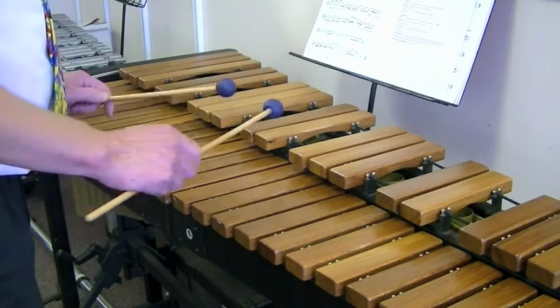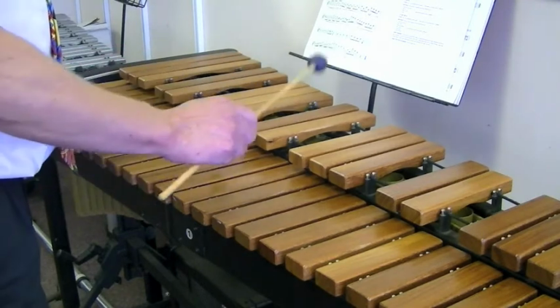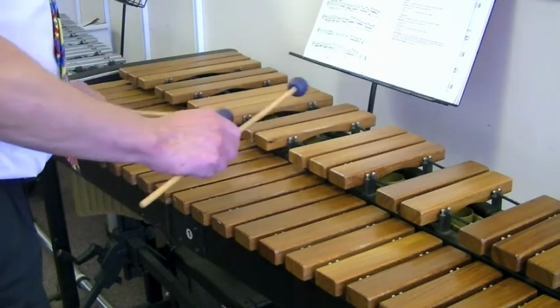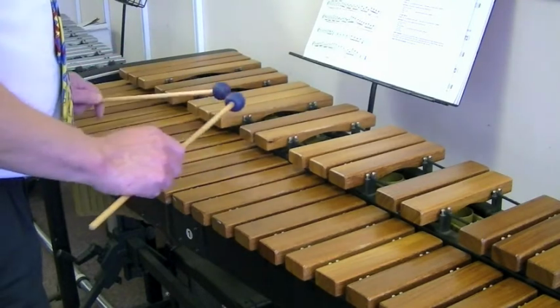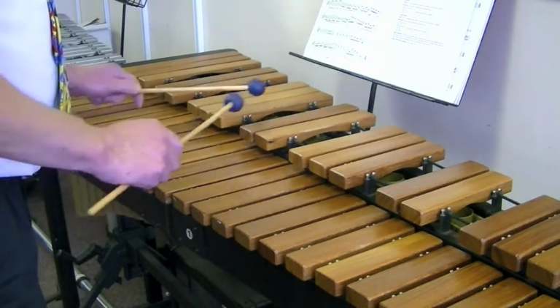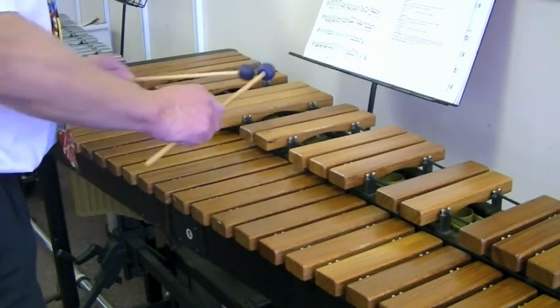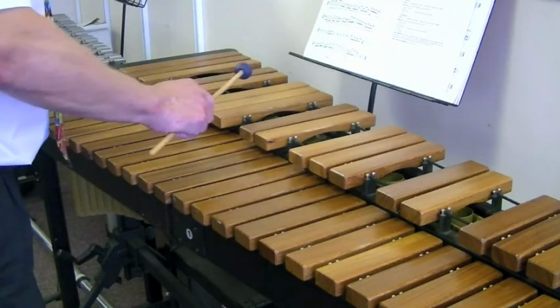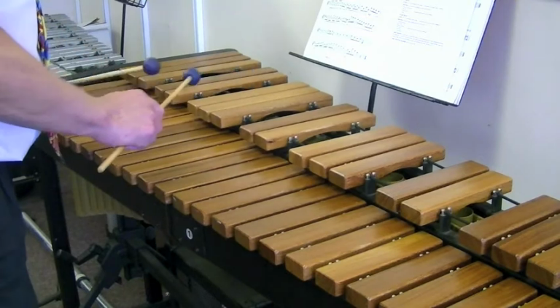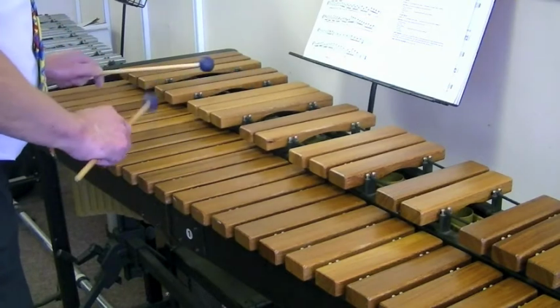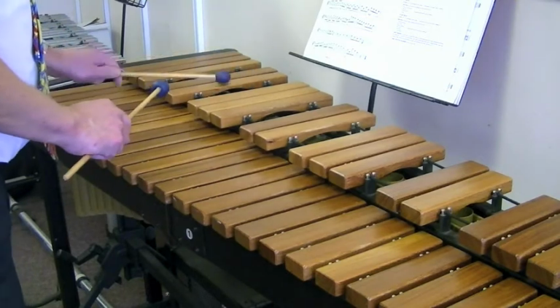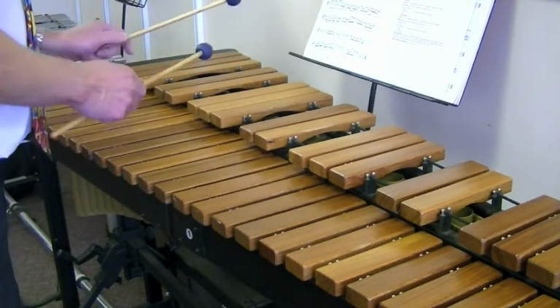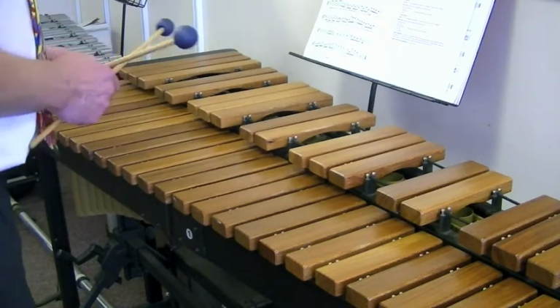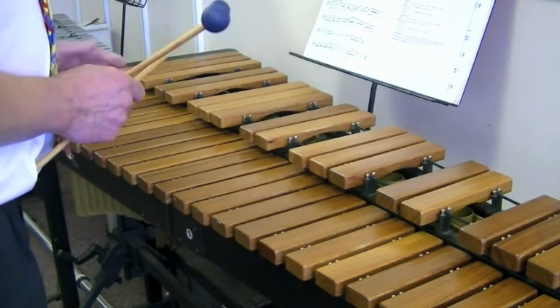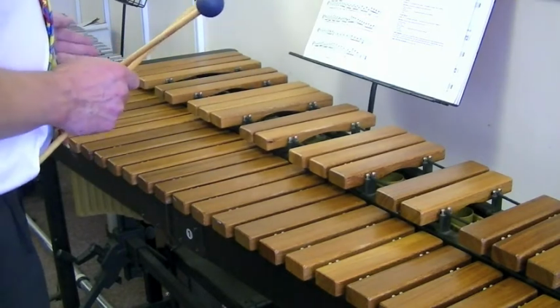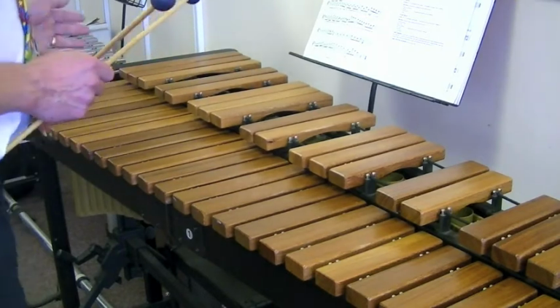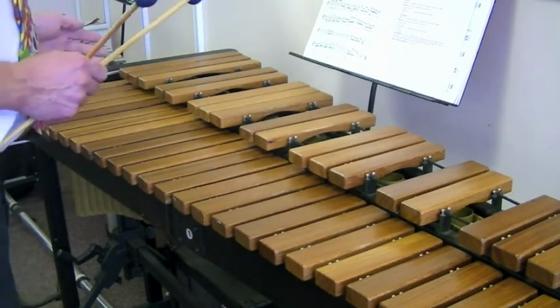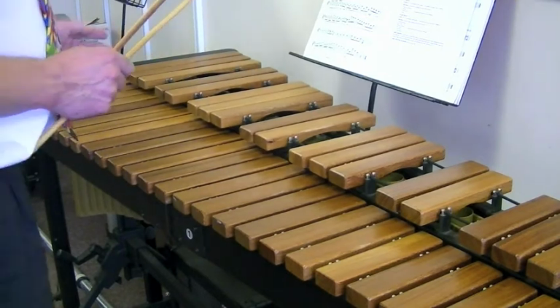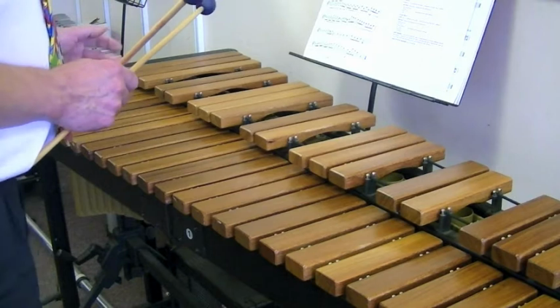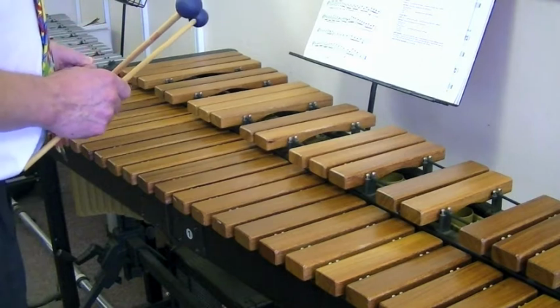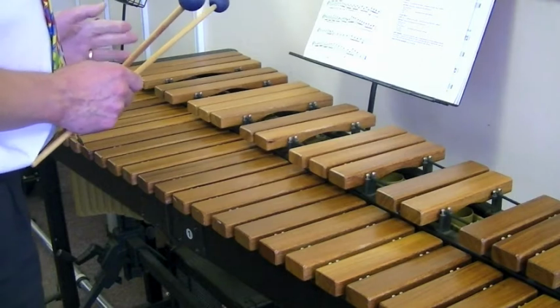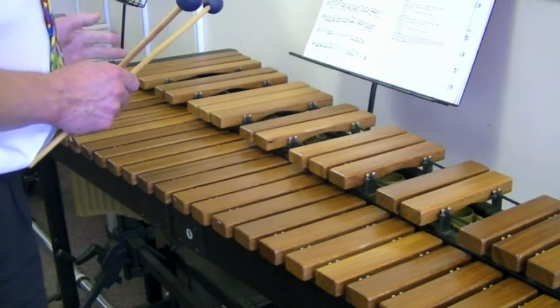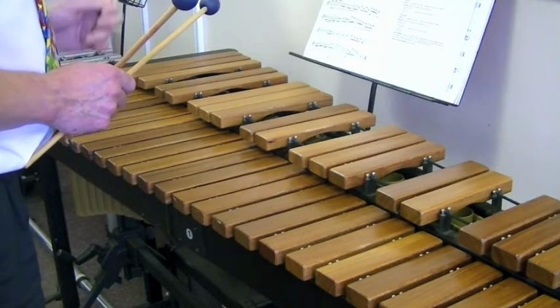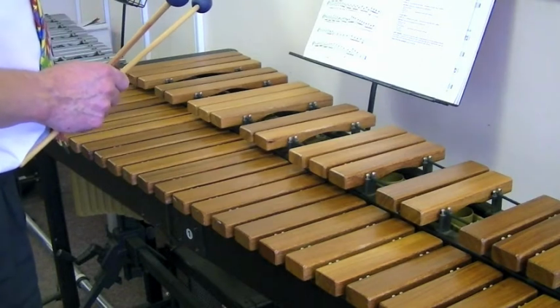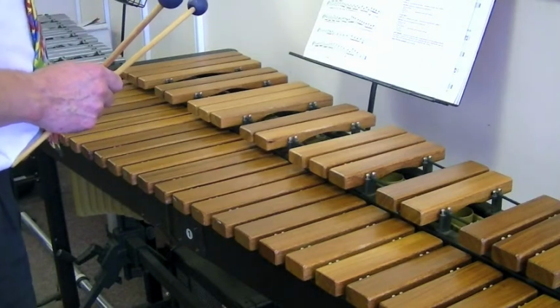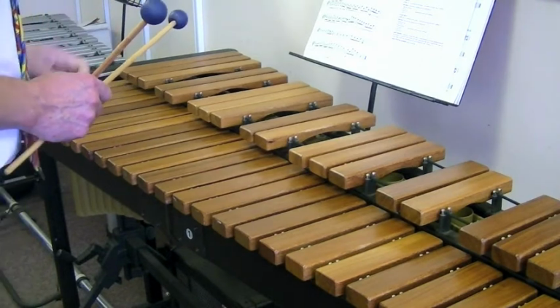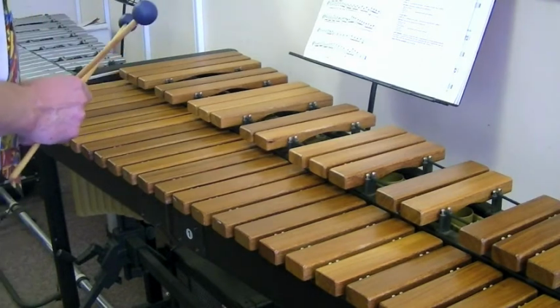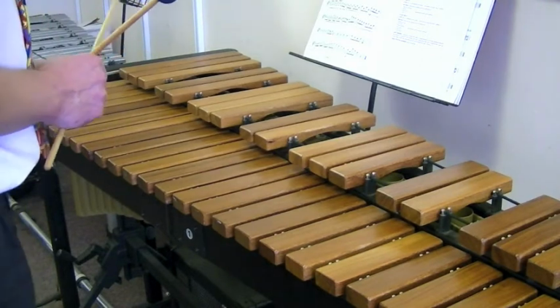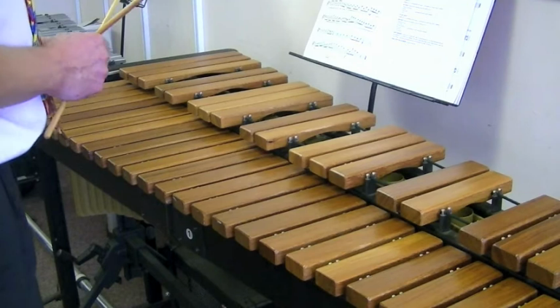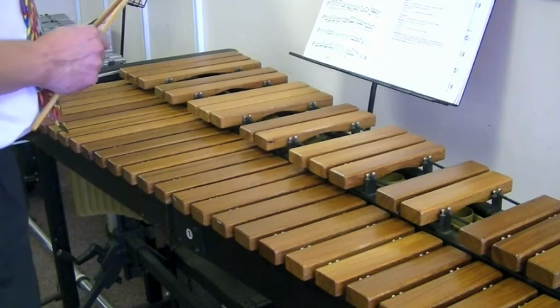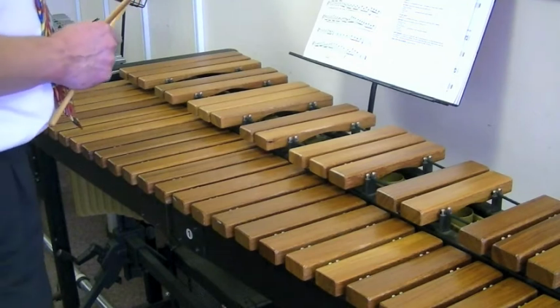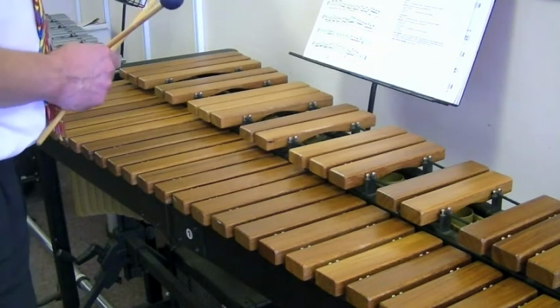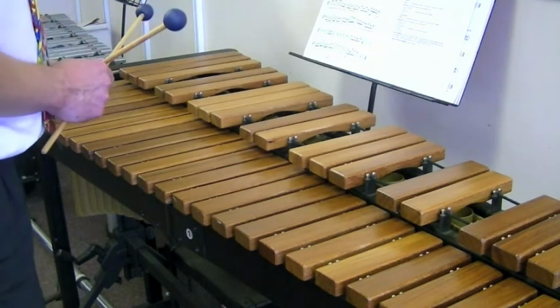Okay, and all scales that I'm doing I'm going left, right, left, right — alternating hands all the time. E Flat Major with a crotchet on the tonic.